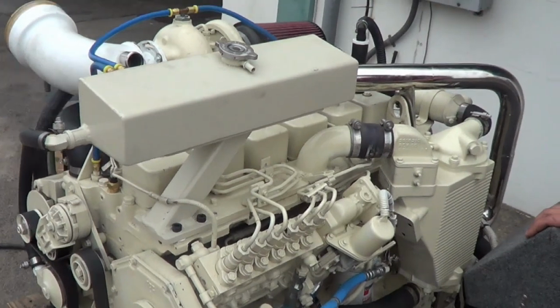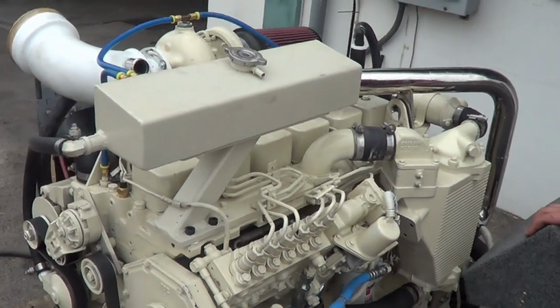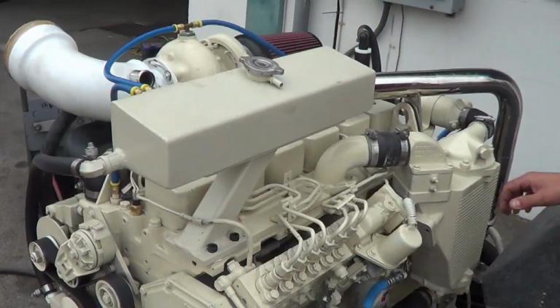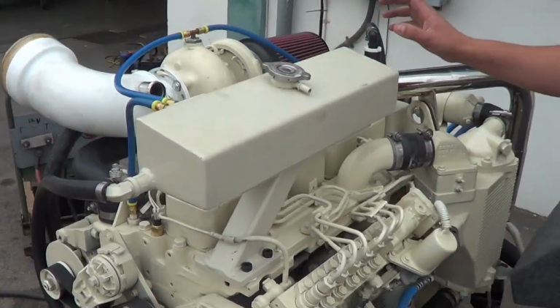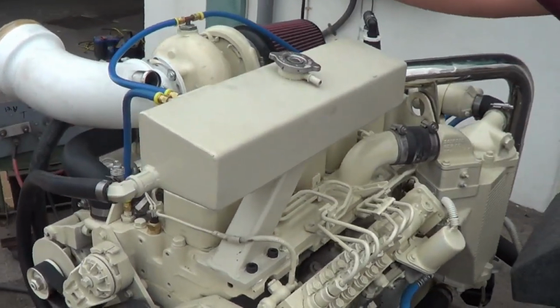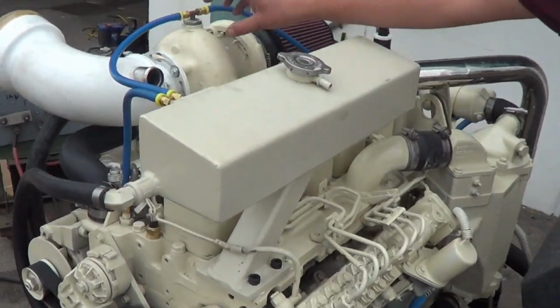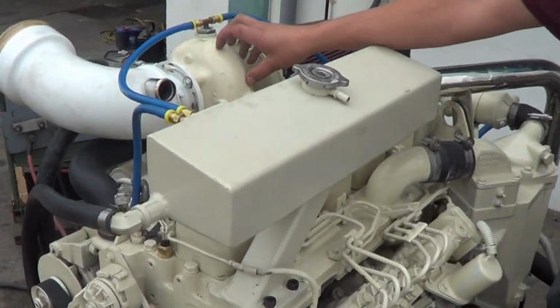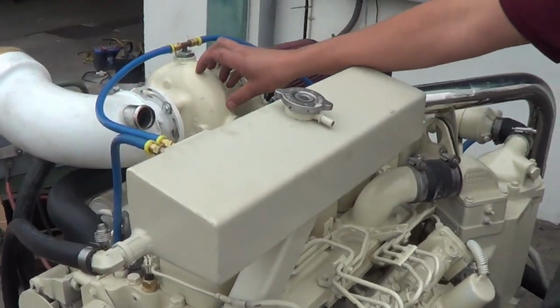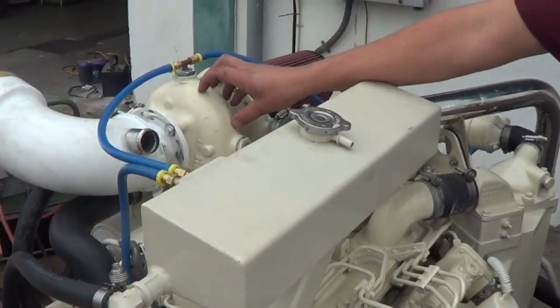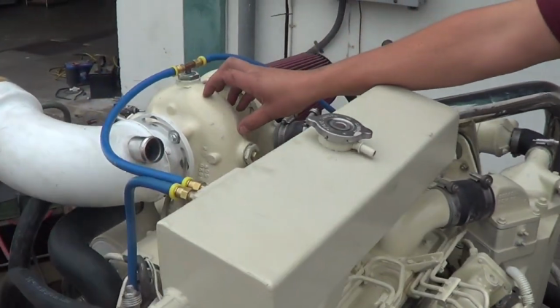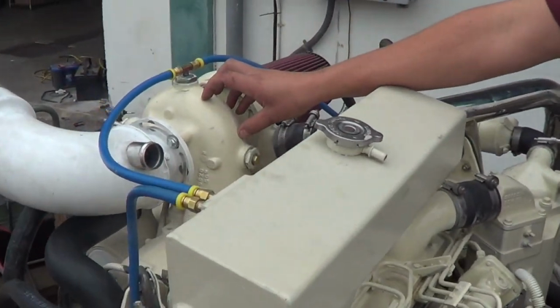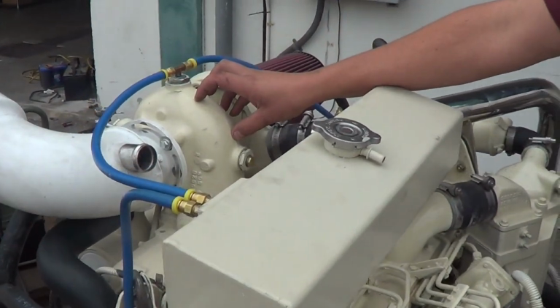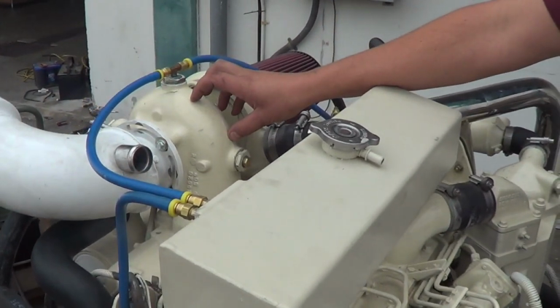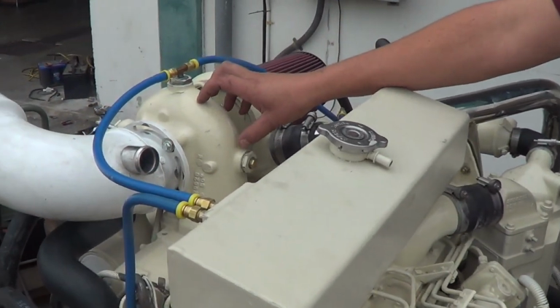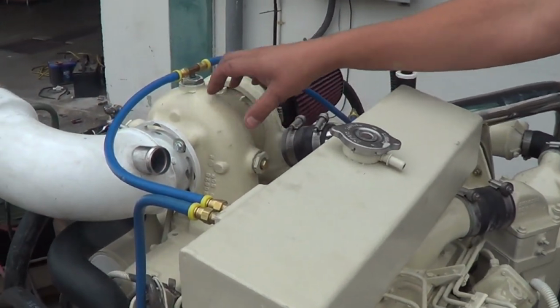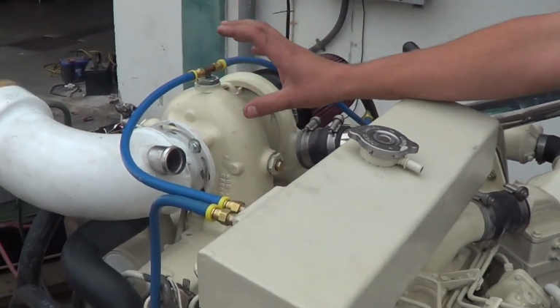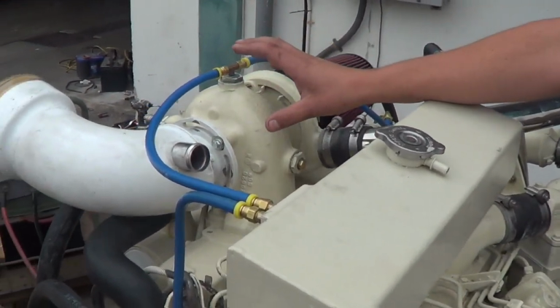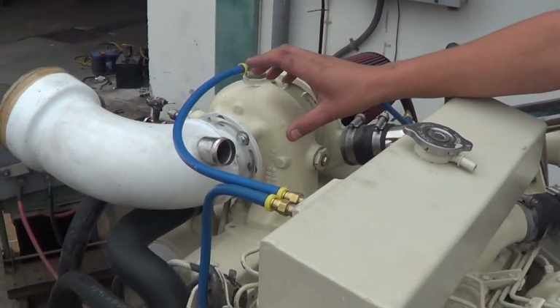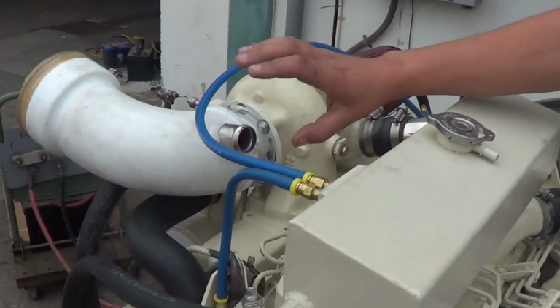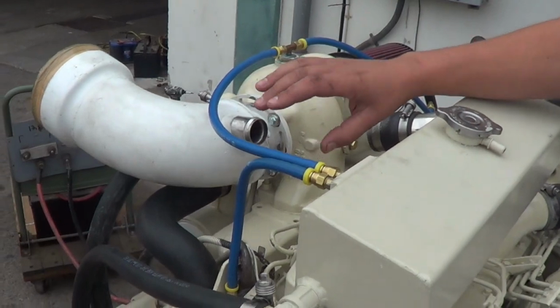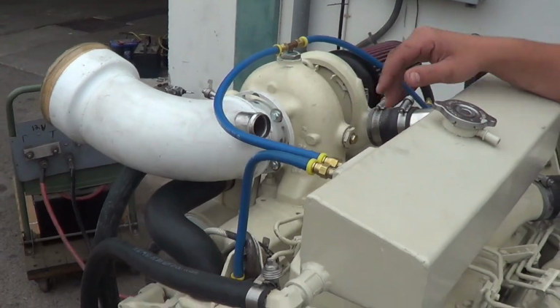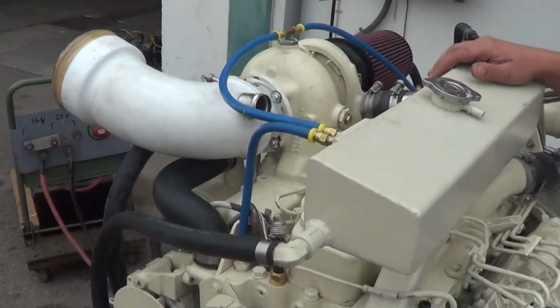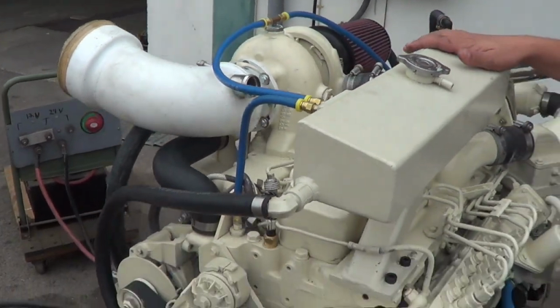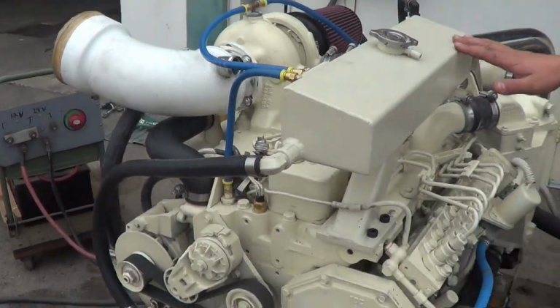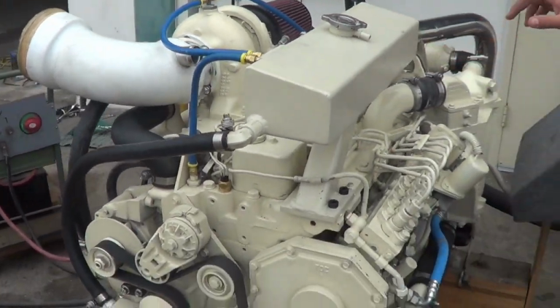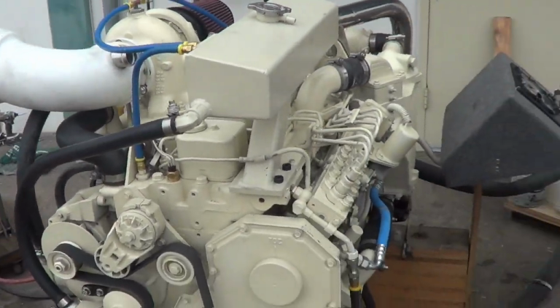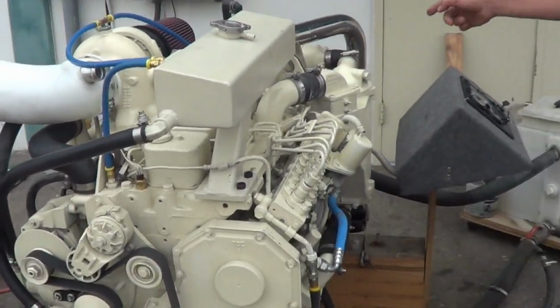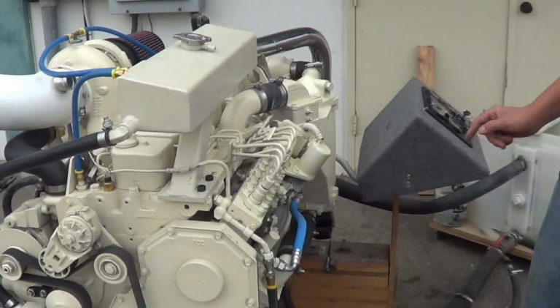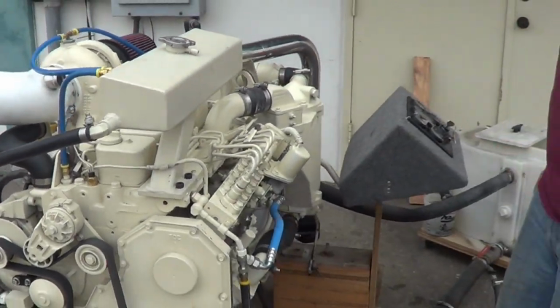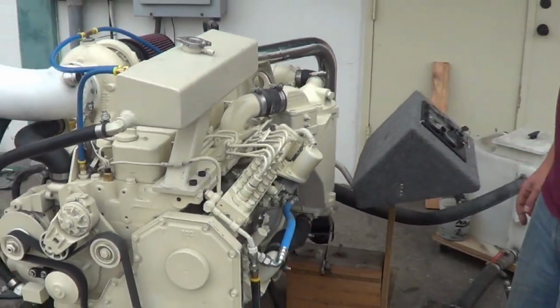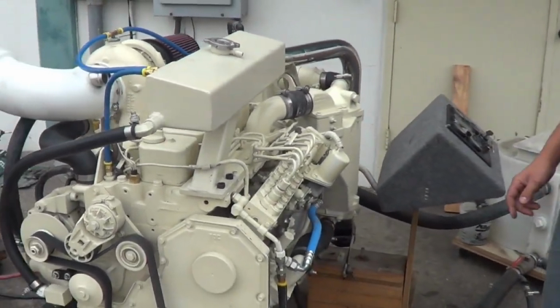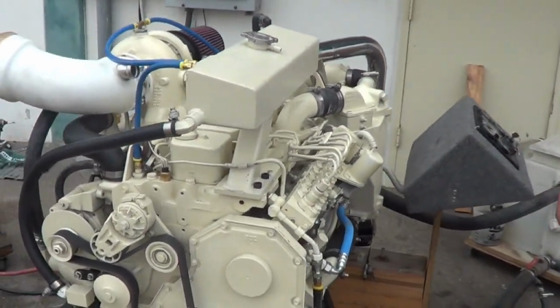What we've done is we've raised the turbo to a high-mount turbo to accommodate the boat and its exhaust design, and also the V-Drive transmission on the other side.